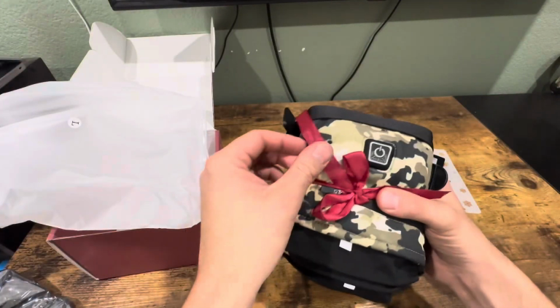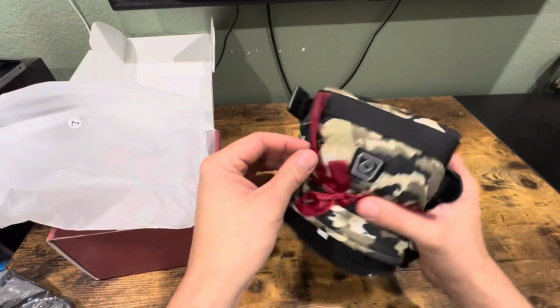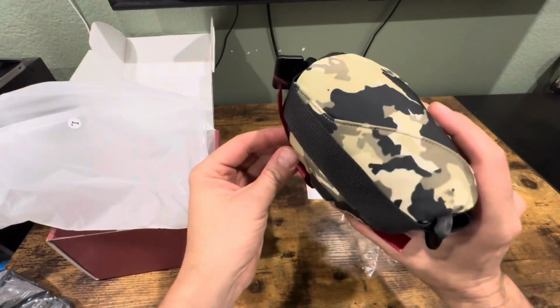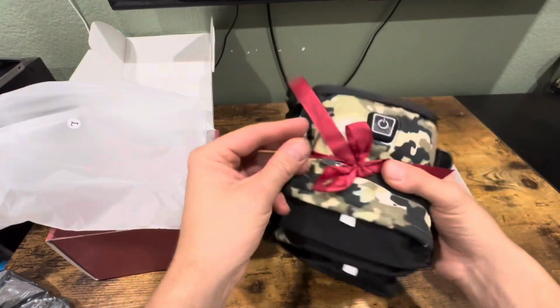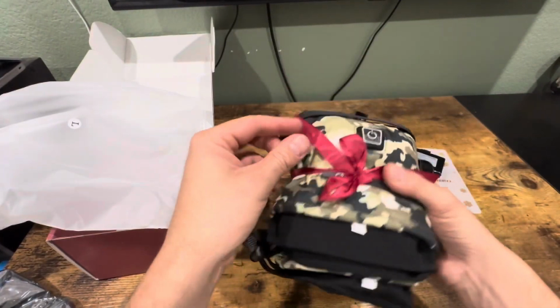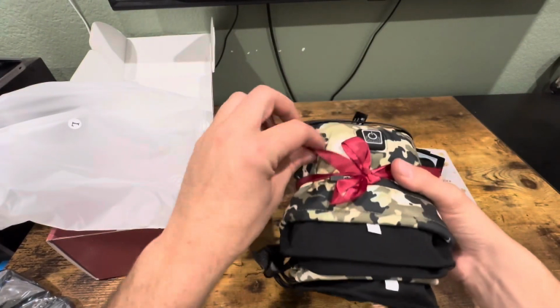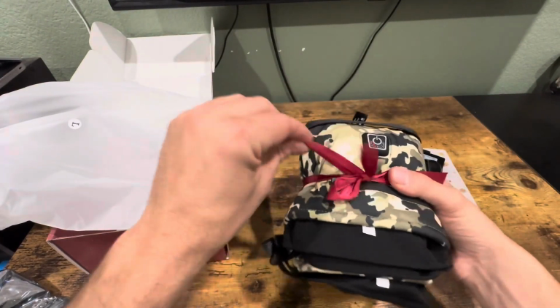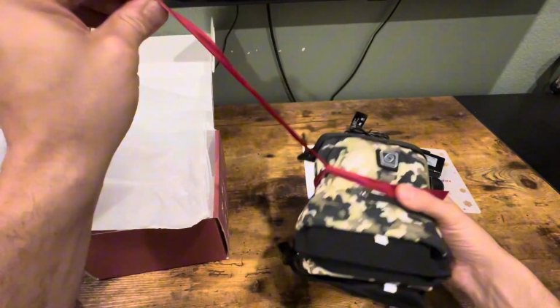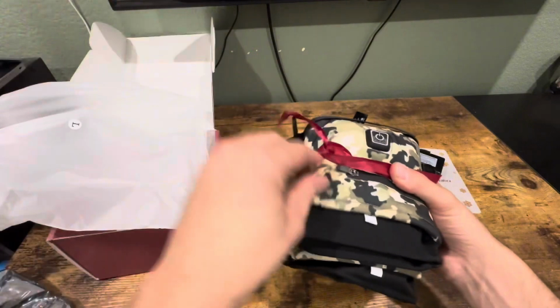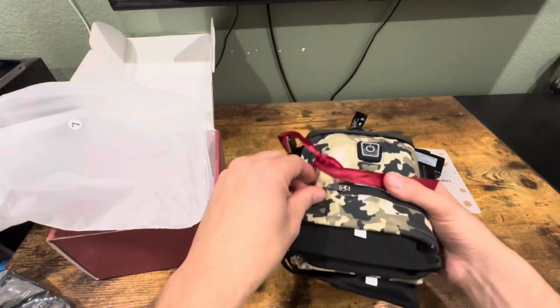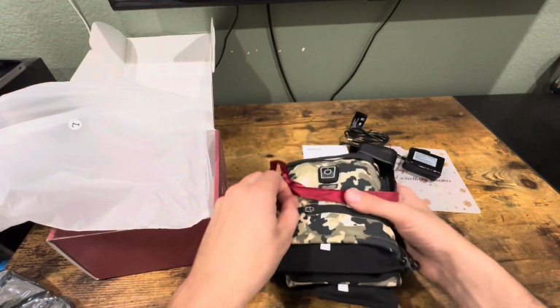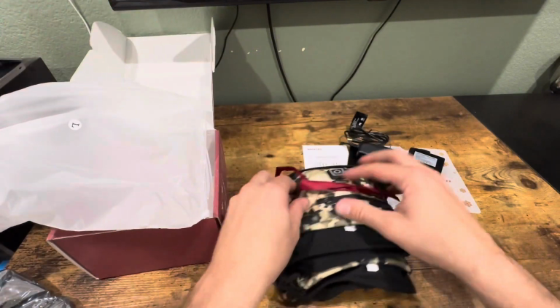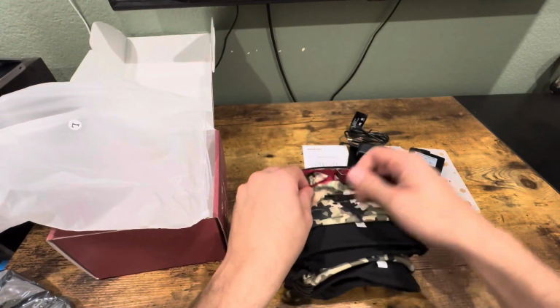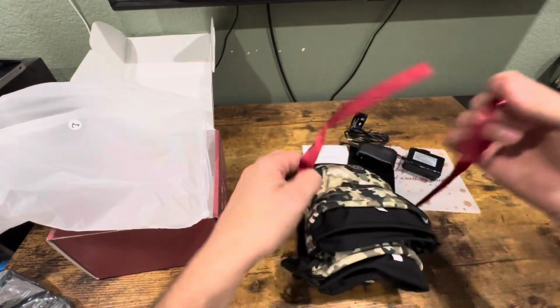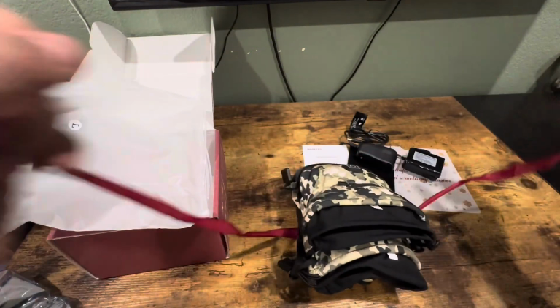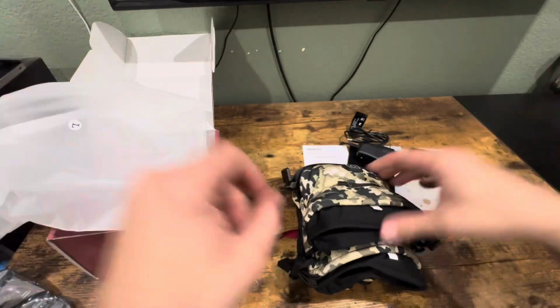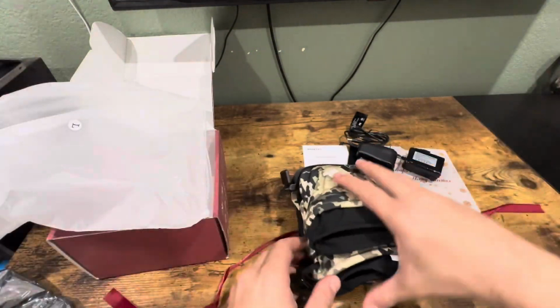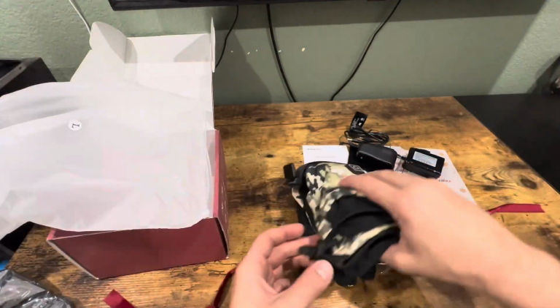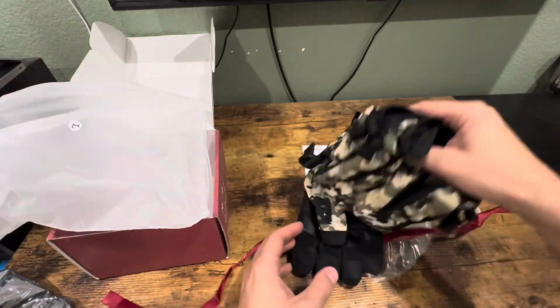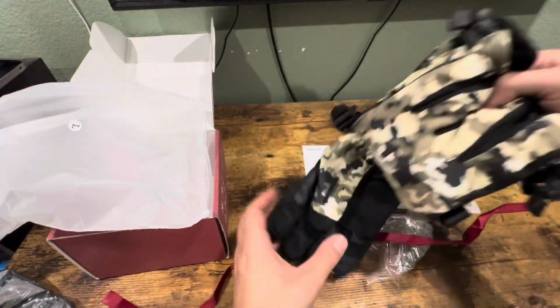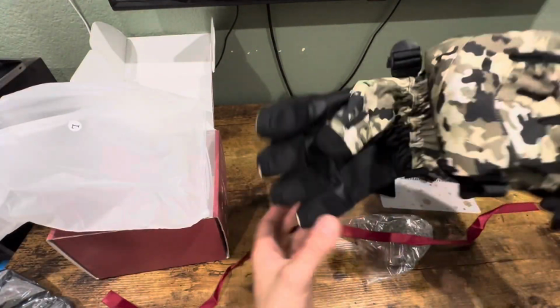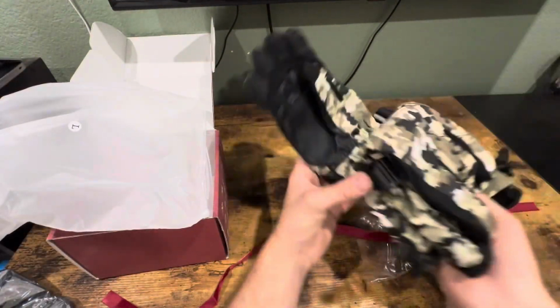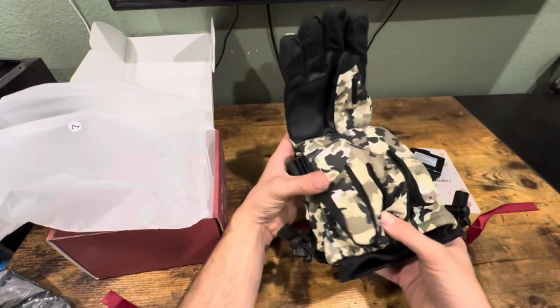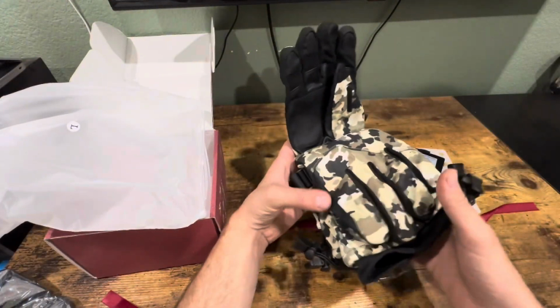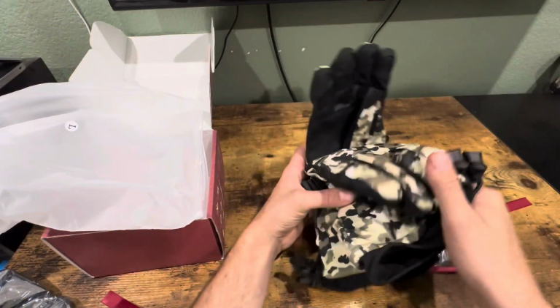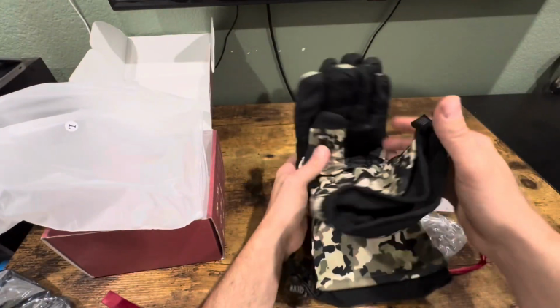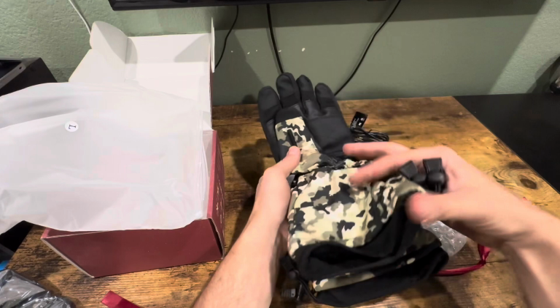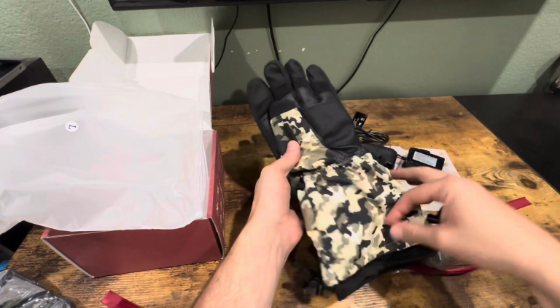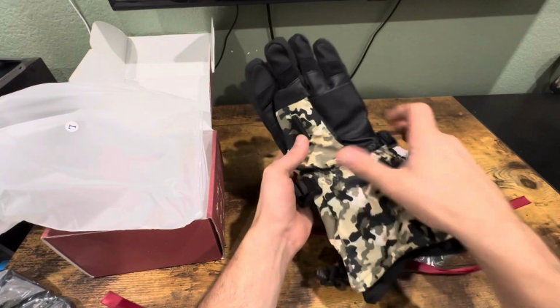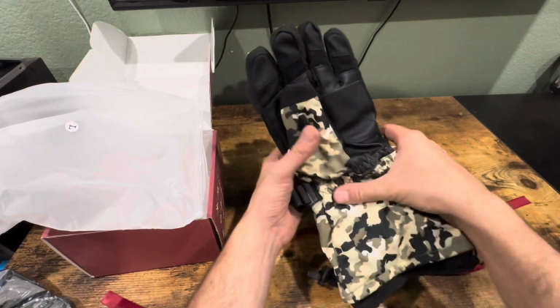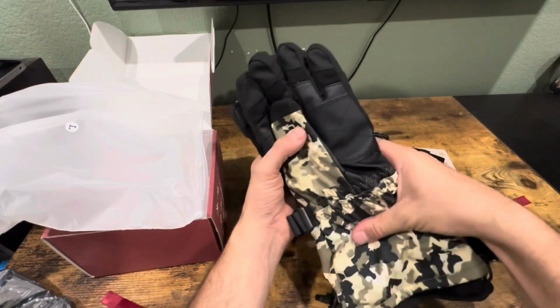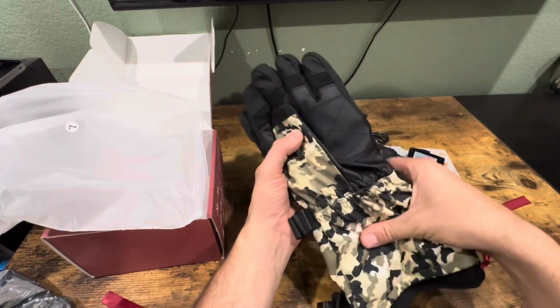The gloves come all tied with a little bow. These are nice — really nice gloves.